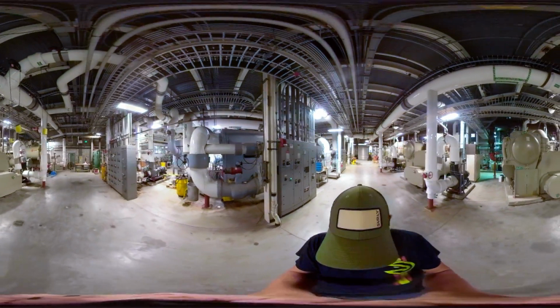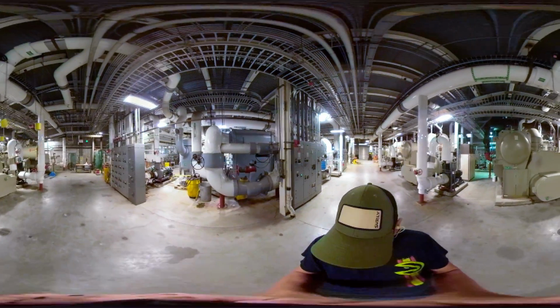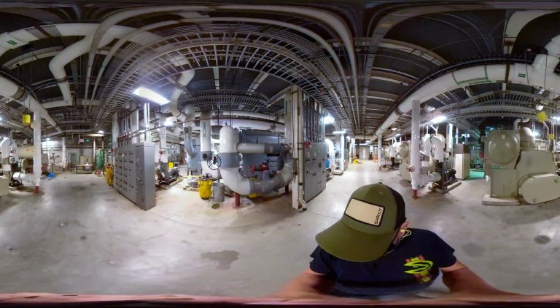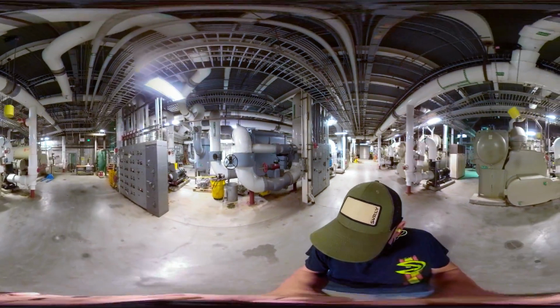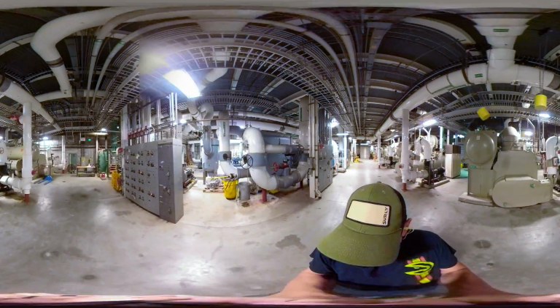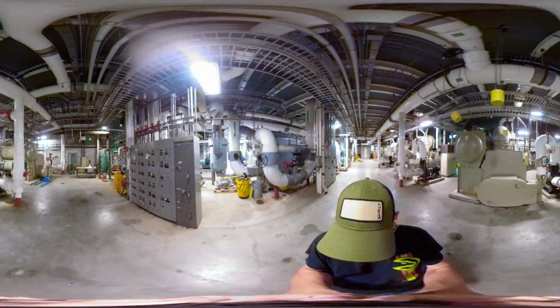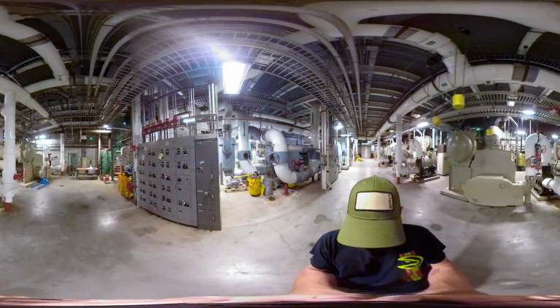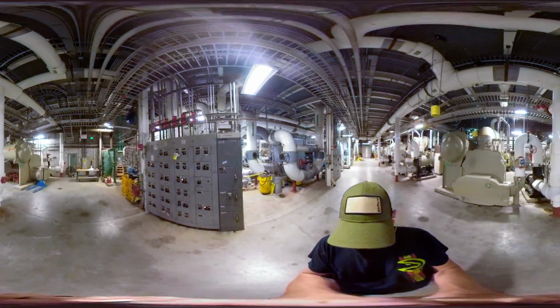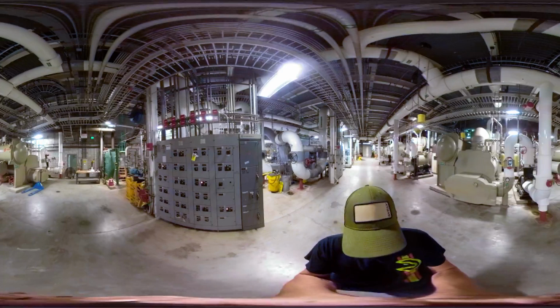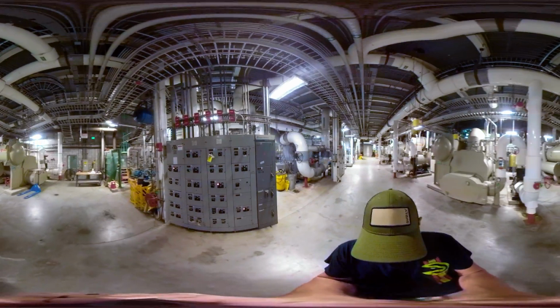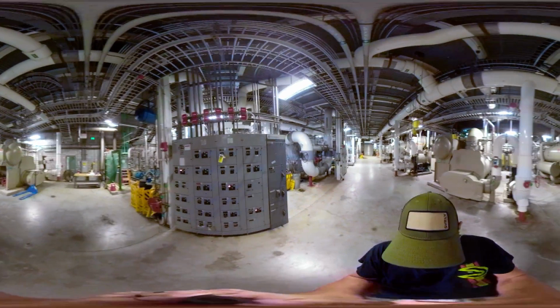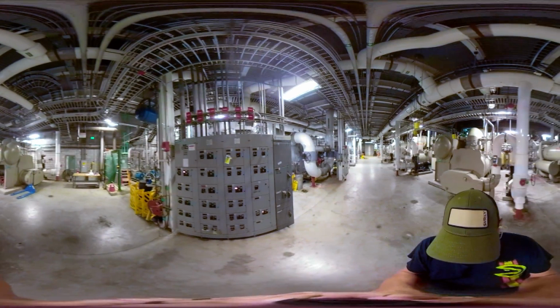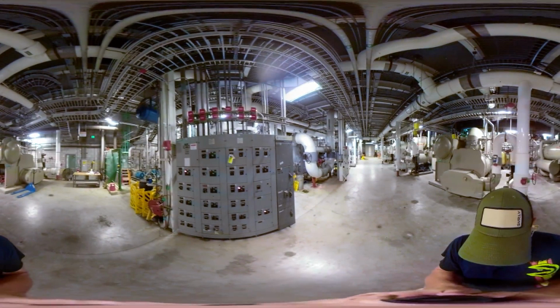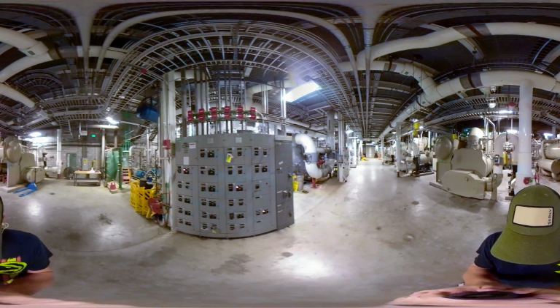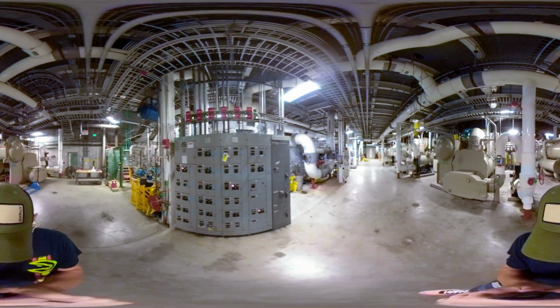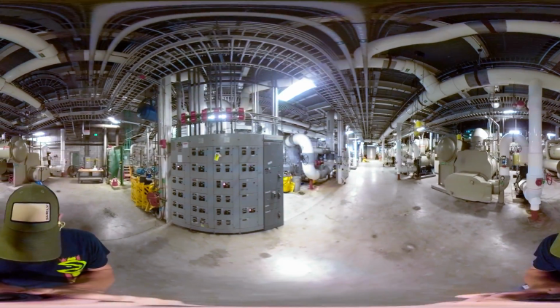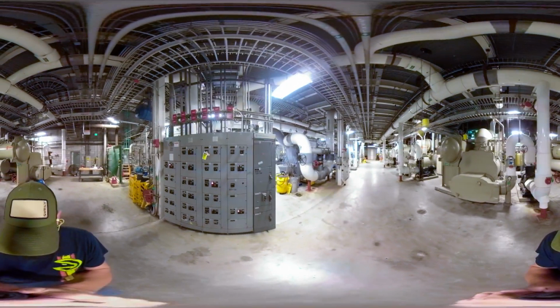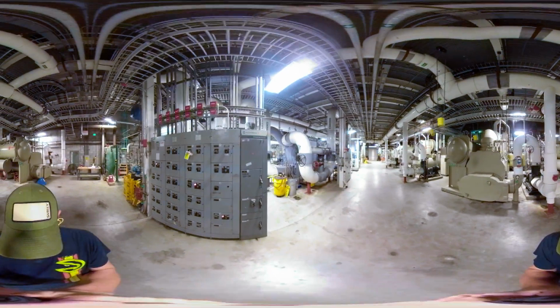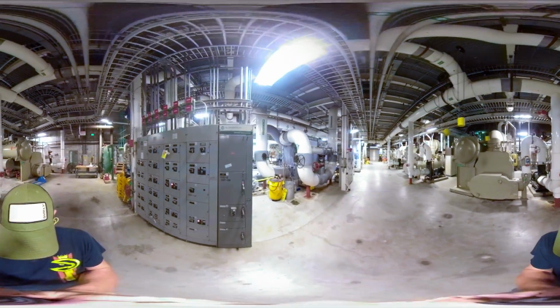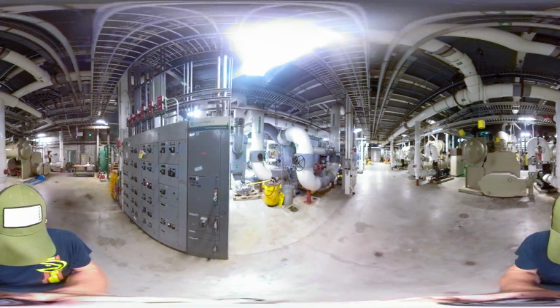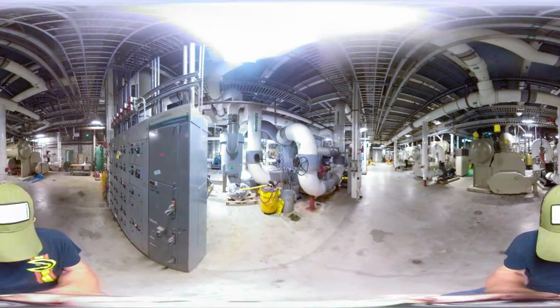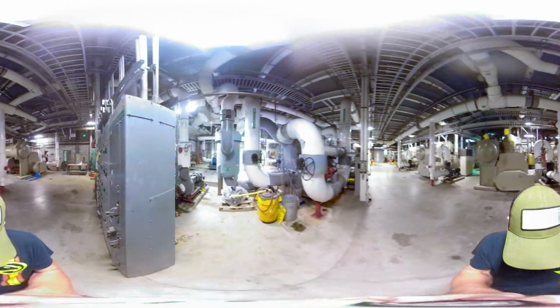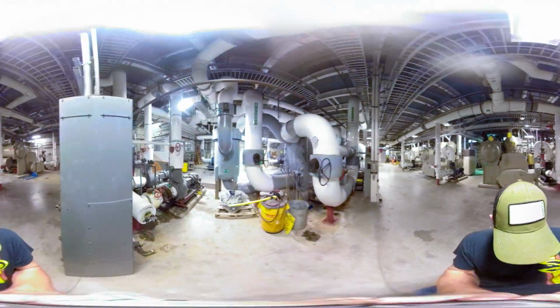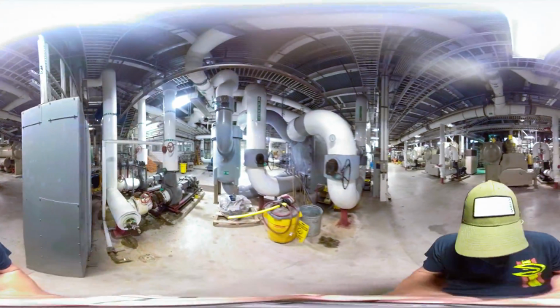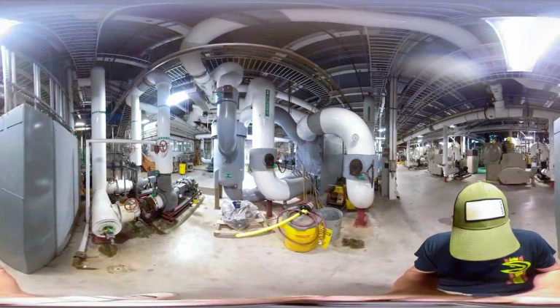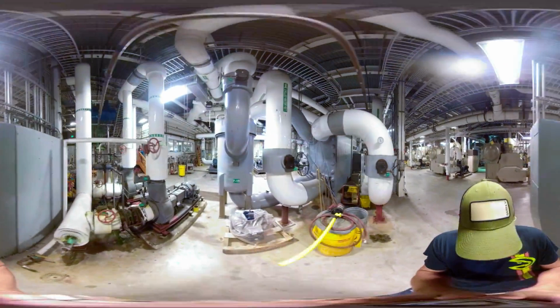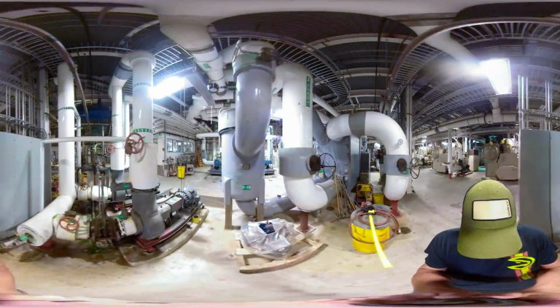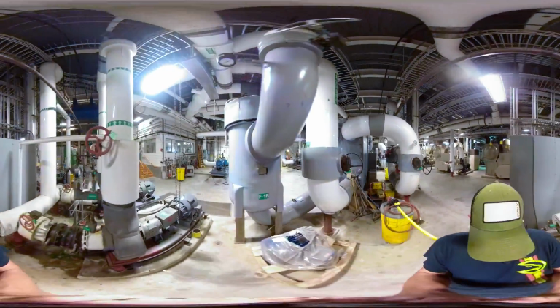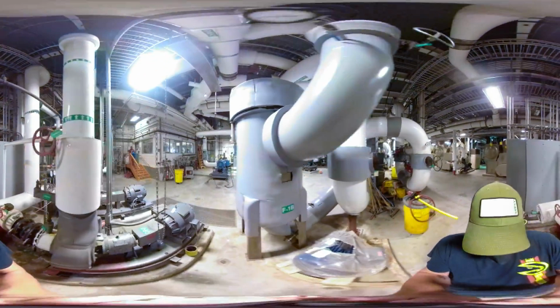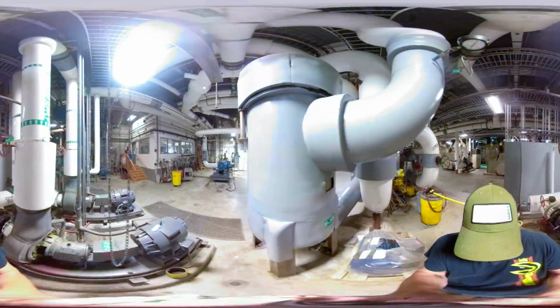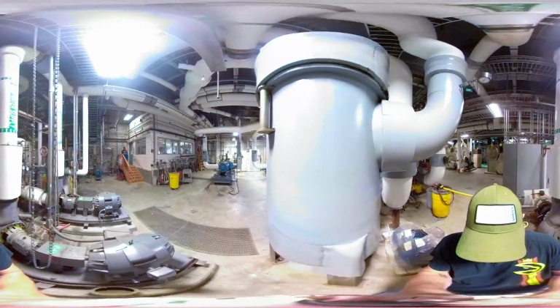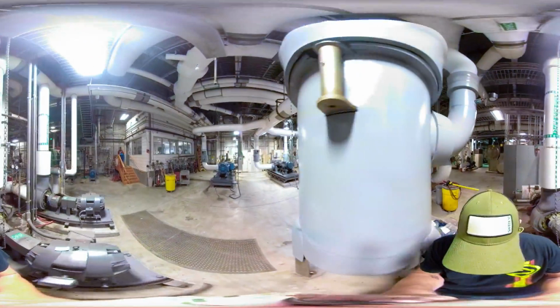Inside the plant you'll find massive chillers, cooling pumps, water treatment devices, helium and air compressors, an electrical switchgear, heat exchangers, and other special equipment needed to support the world's most powerful magnets.